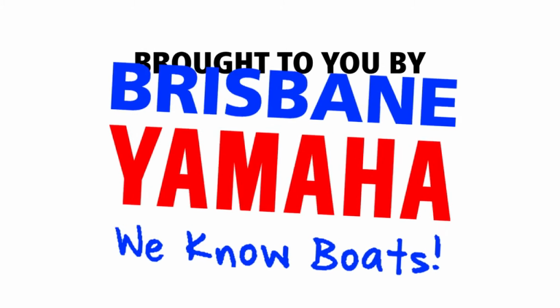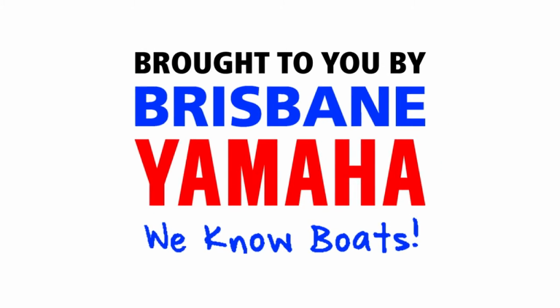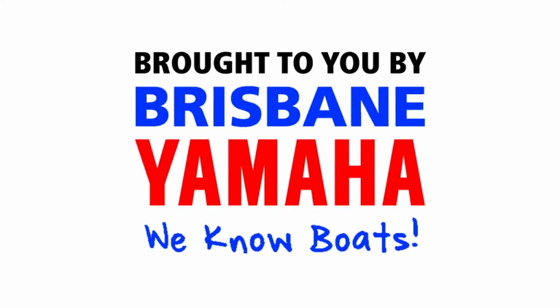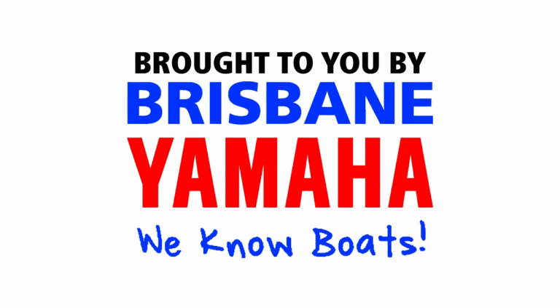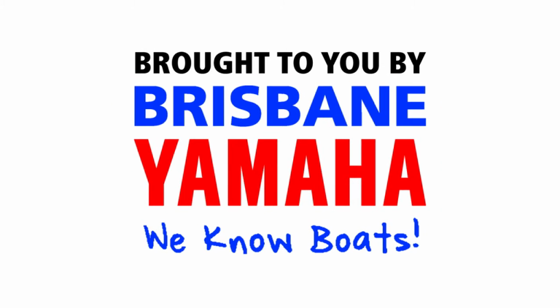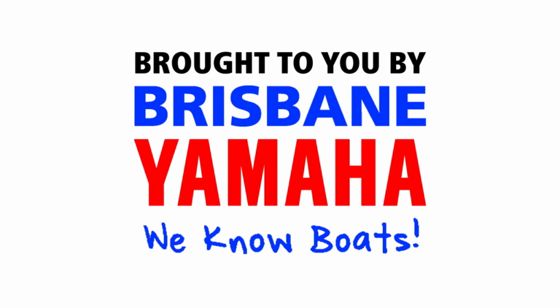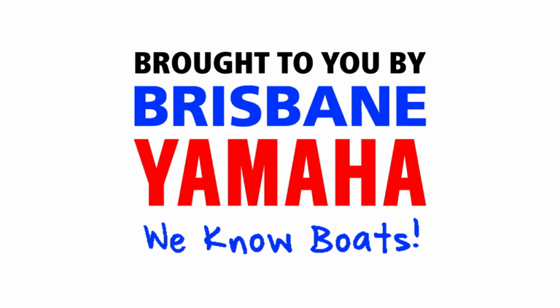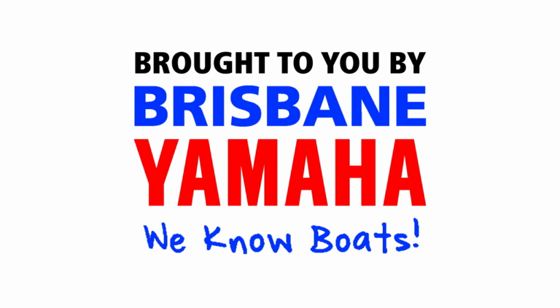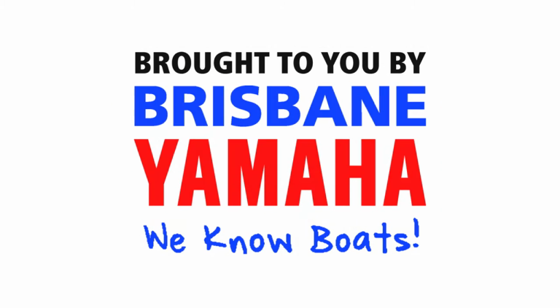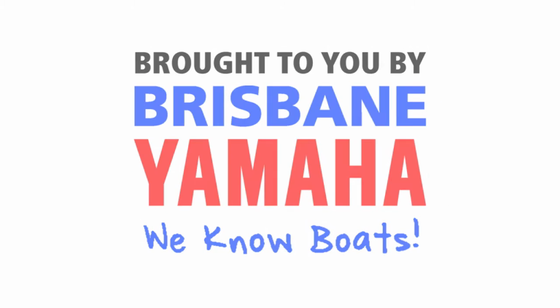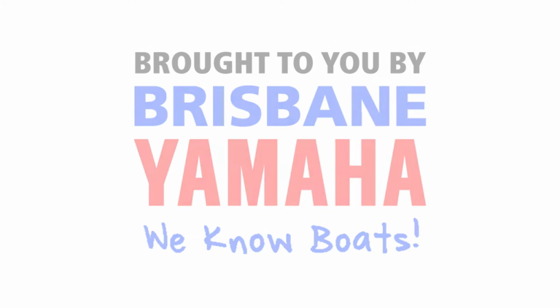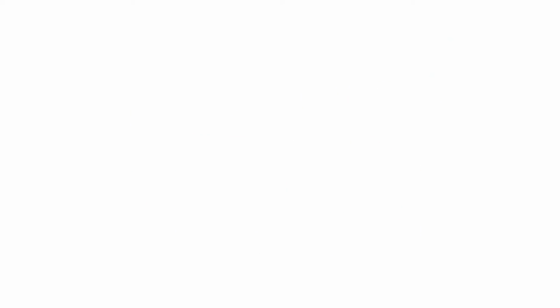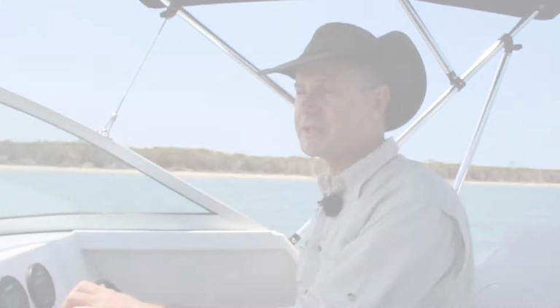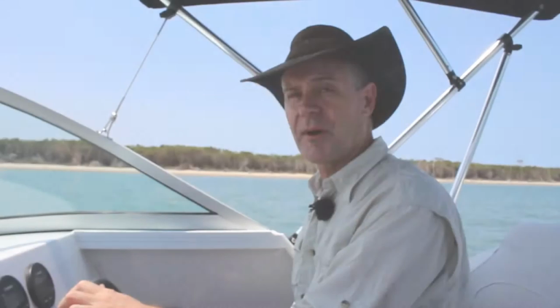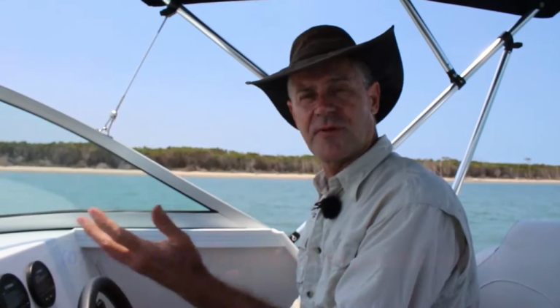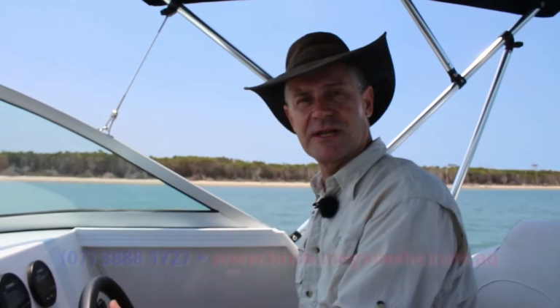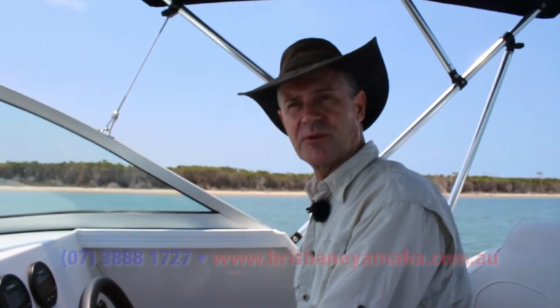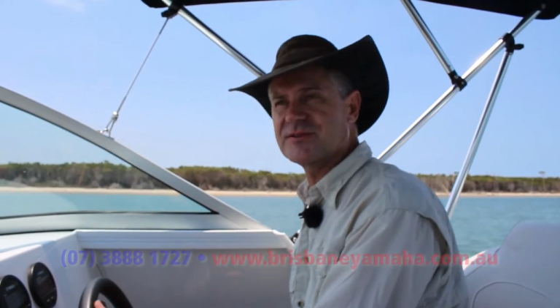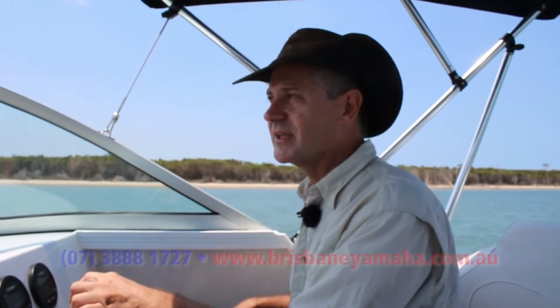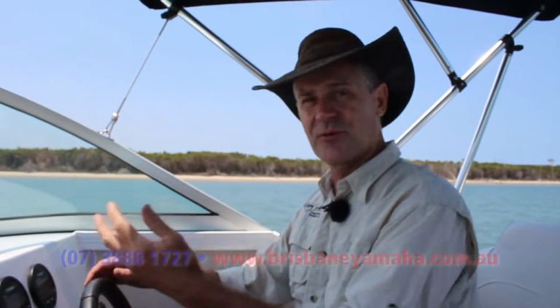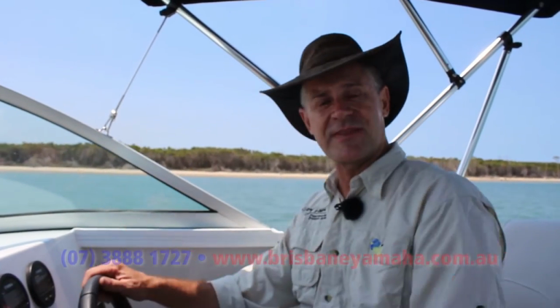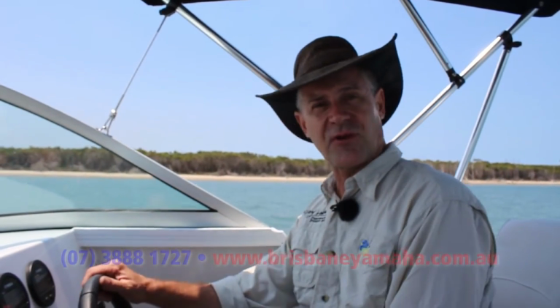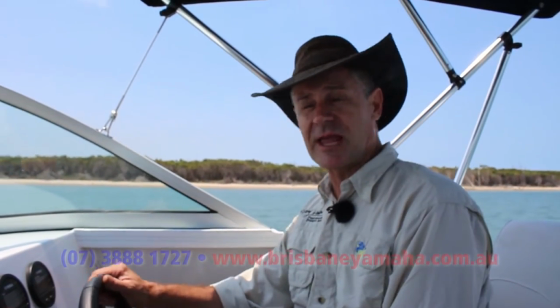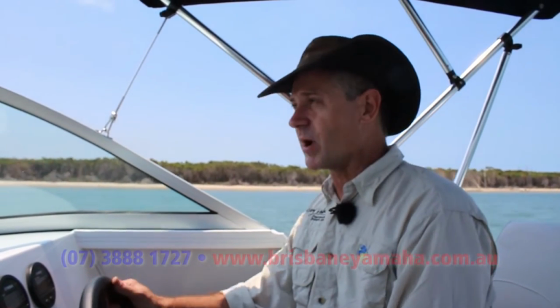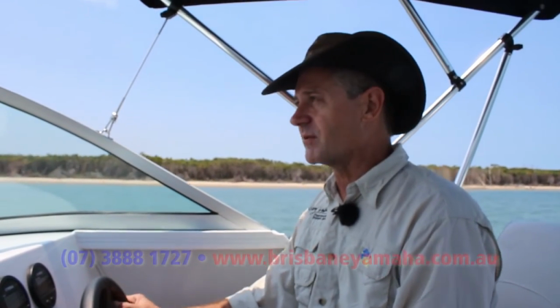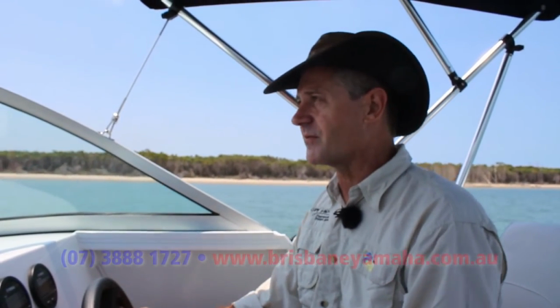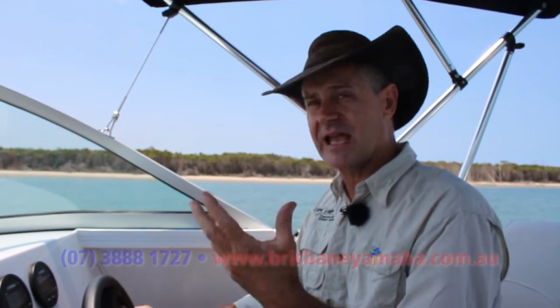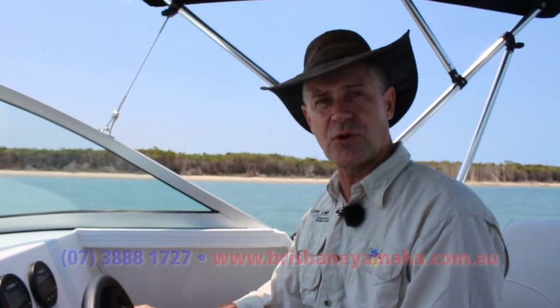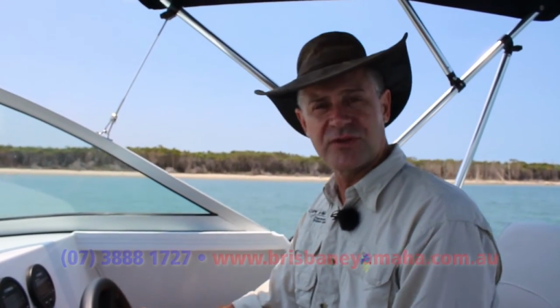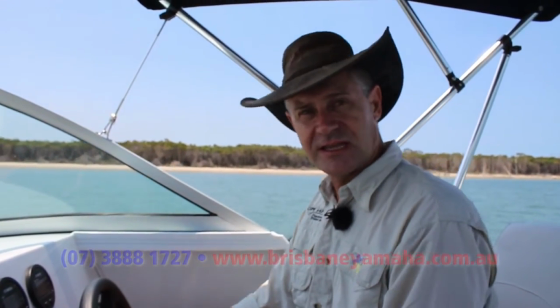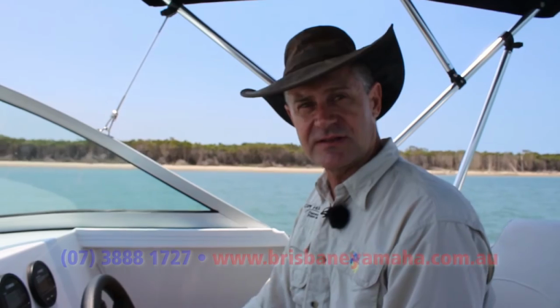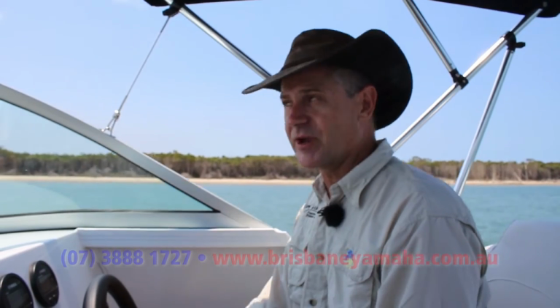Boats! Brisbane Yamaha knows boats! We all get into boats for many different reasons. It's really the Australian way of life, the outdoors and living the dream.